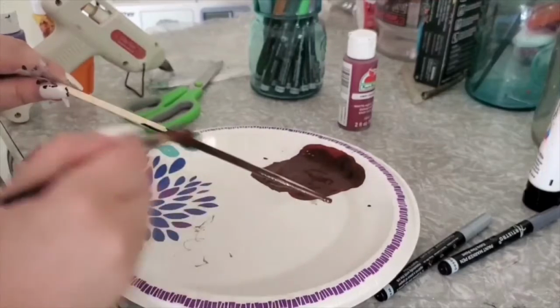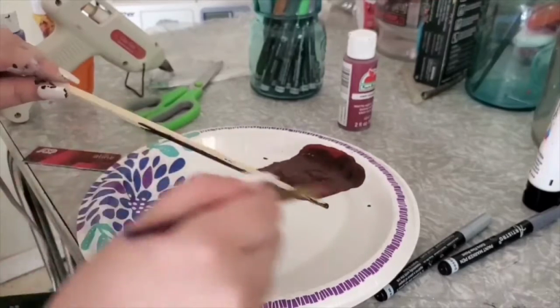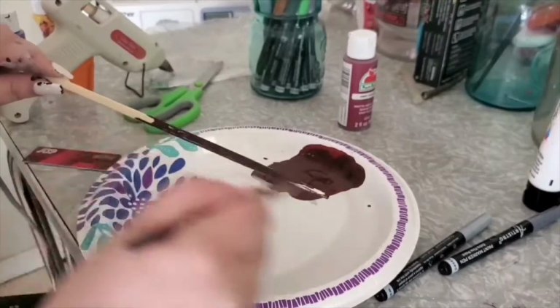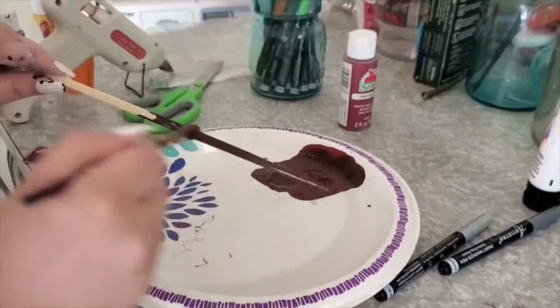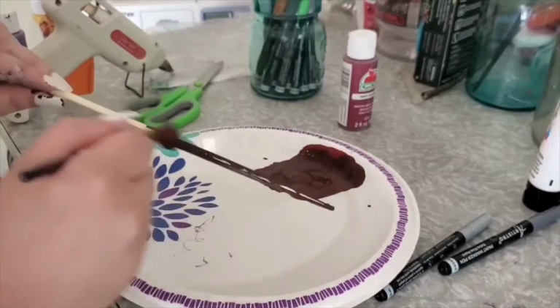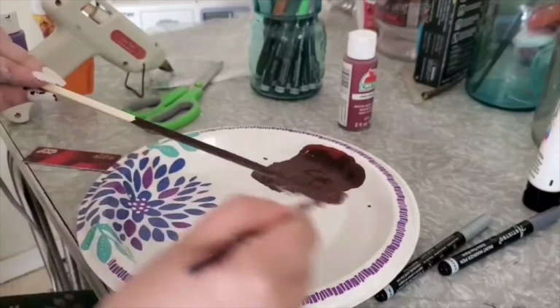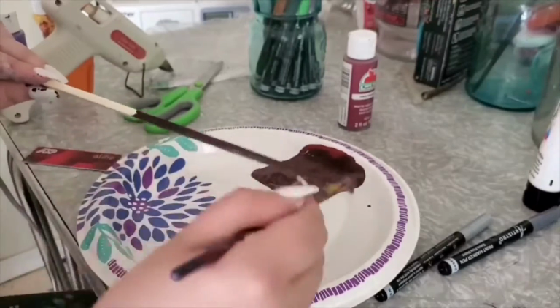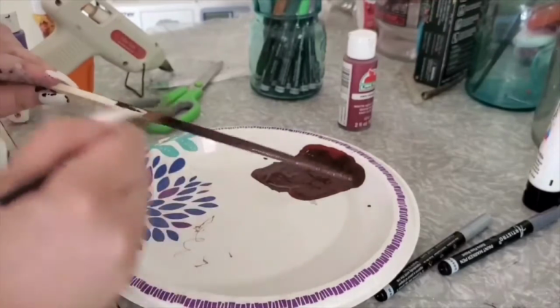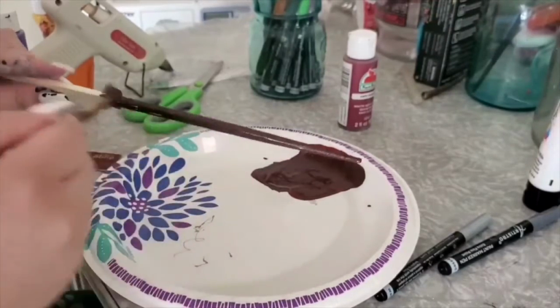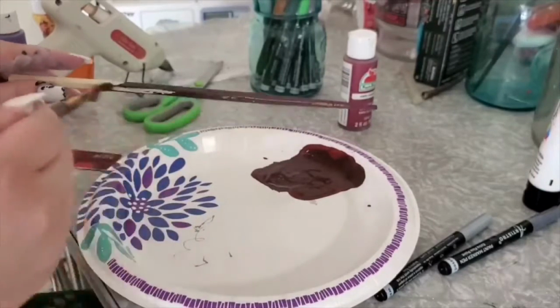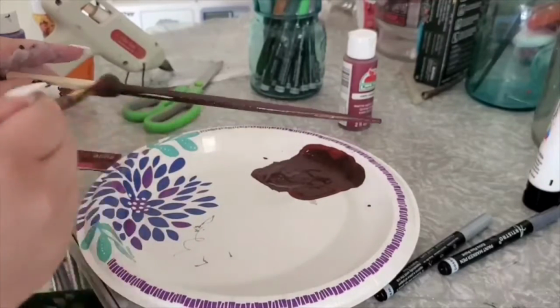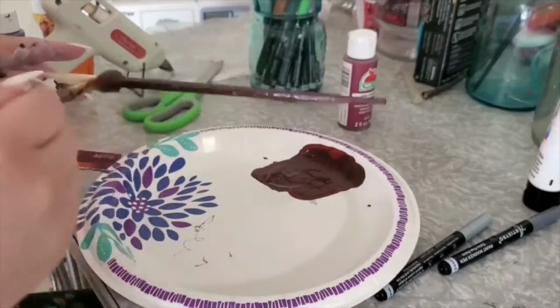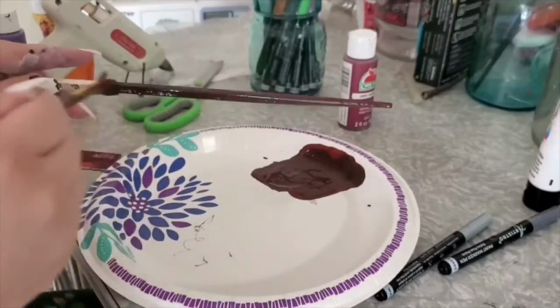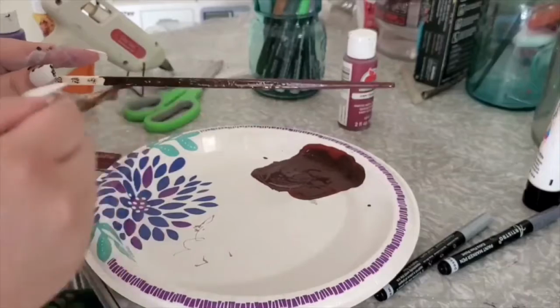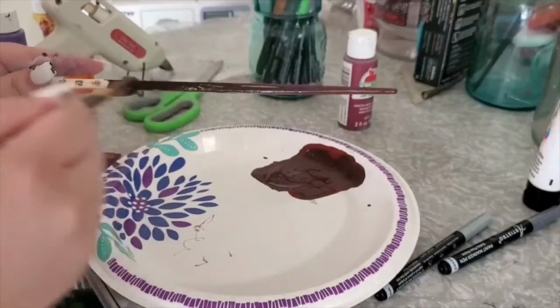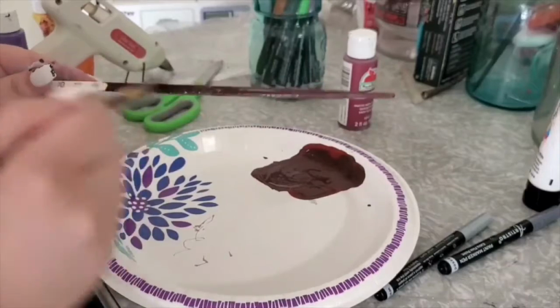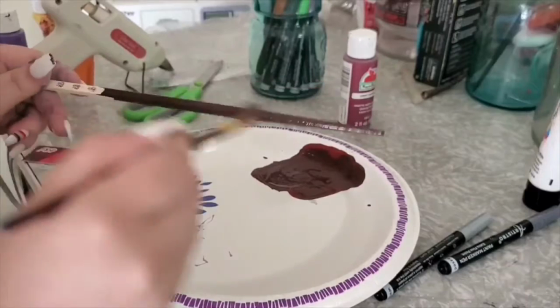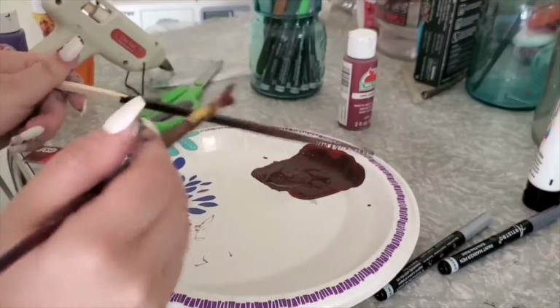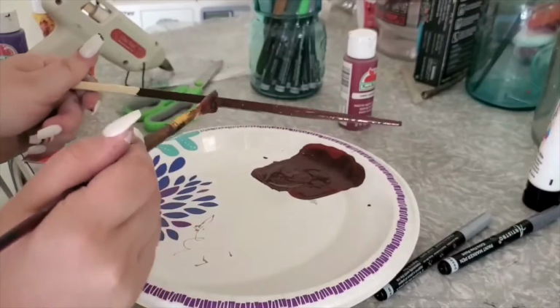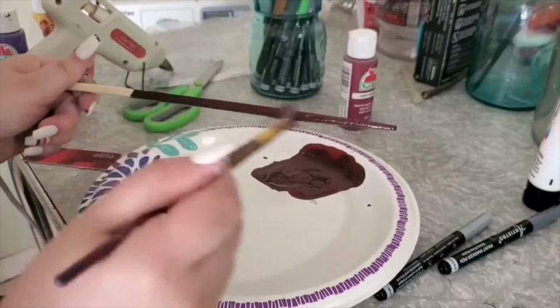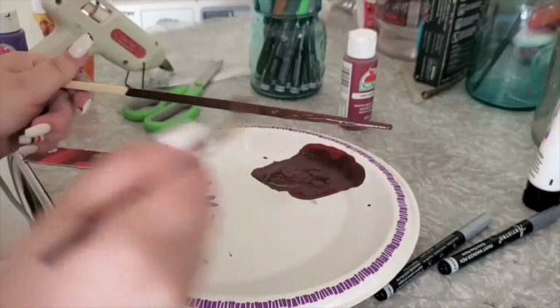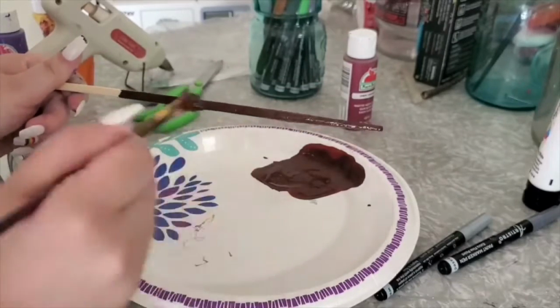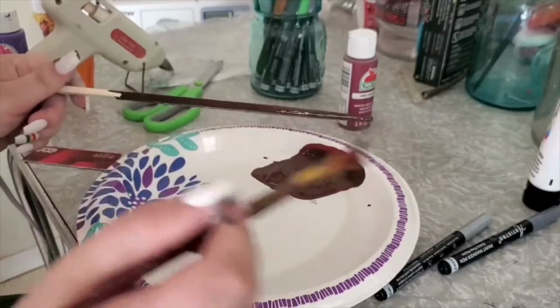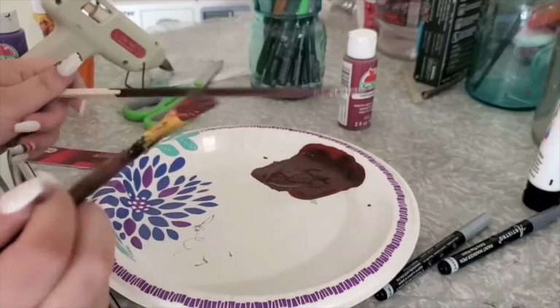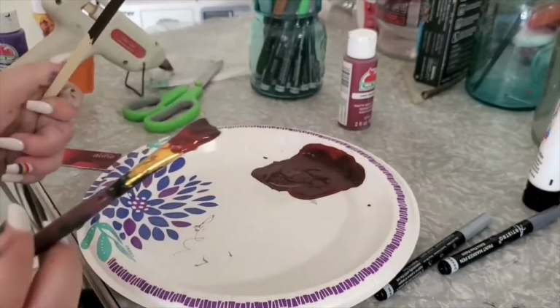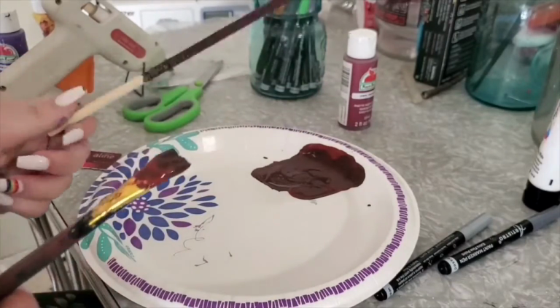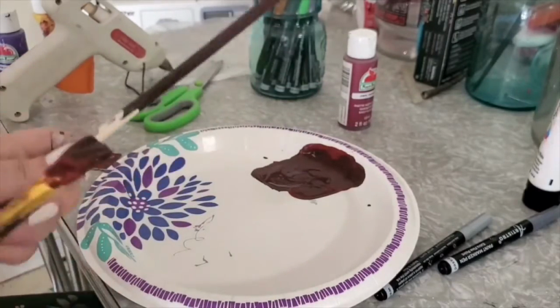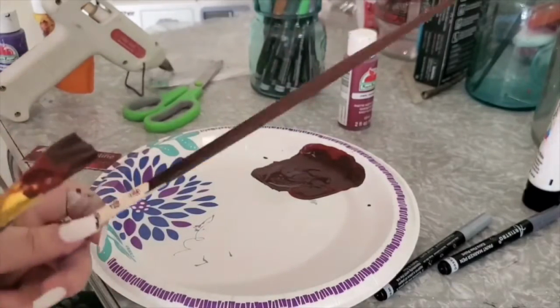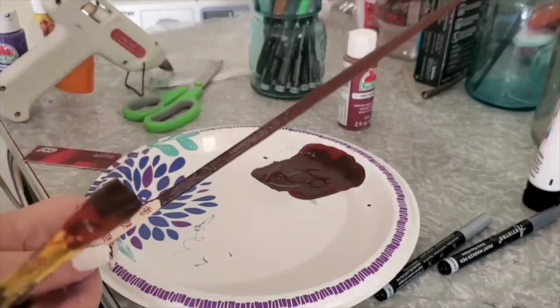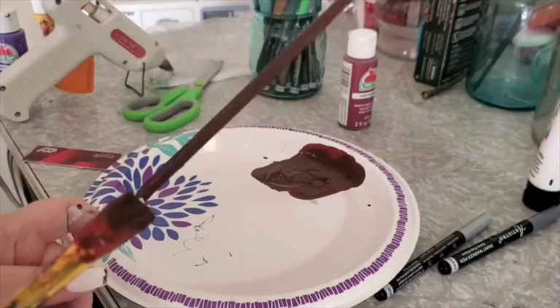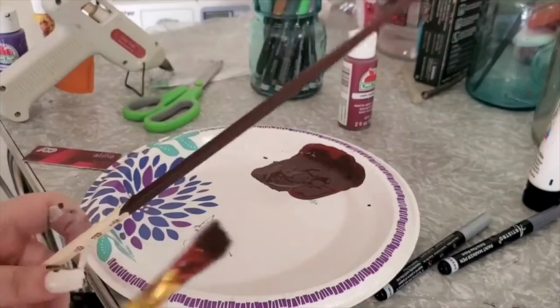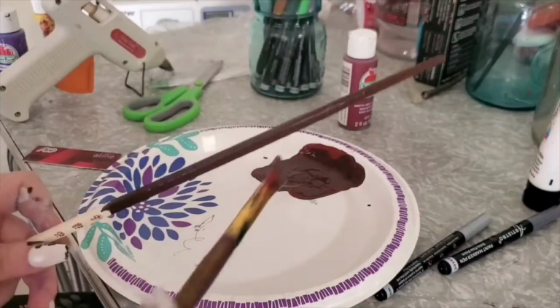I started off by painting the pointy end of the chopstick brown. You can choose whatever color you want — this is just the one that I chose because I wanted it to look like a real wand.